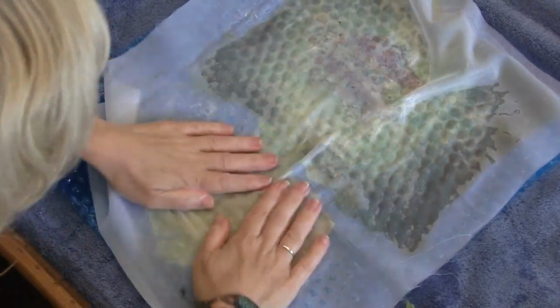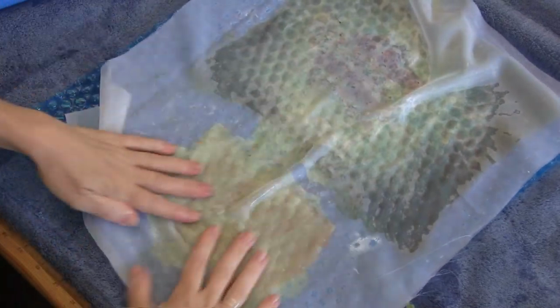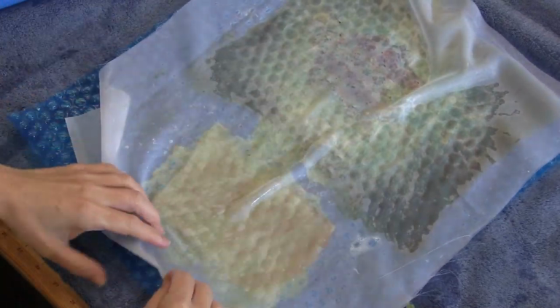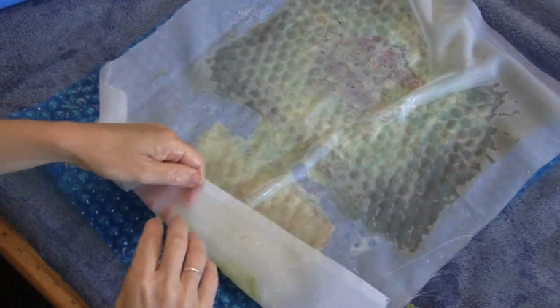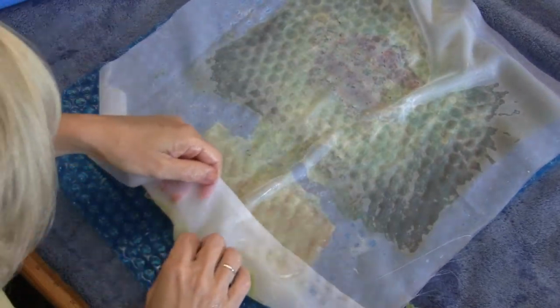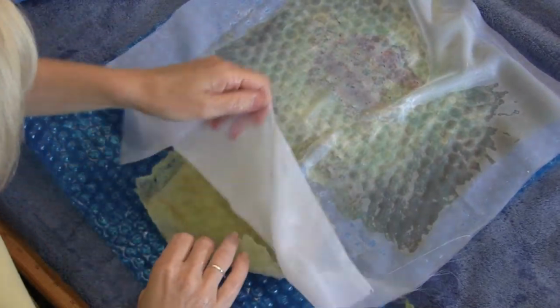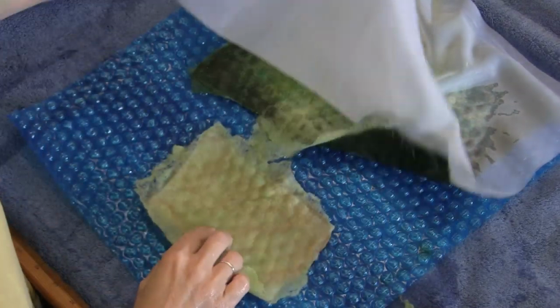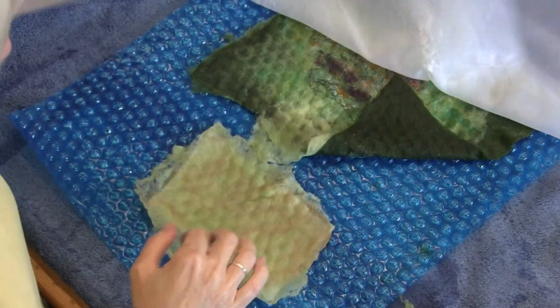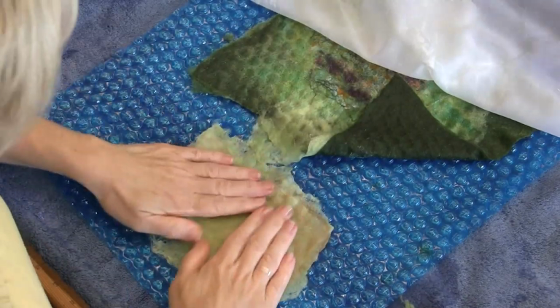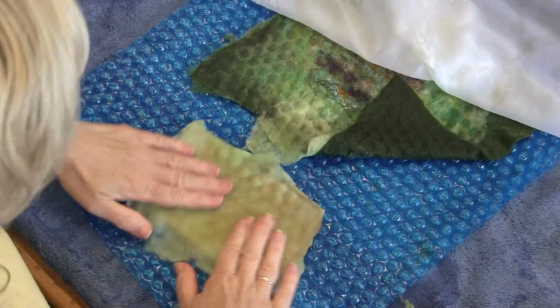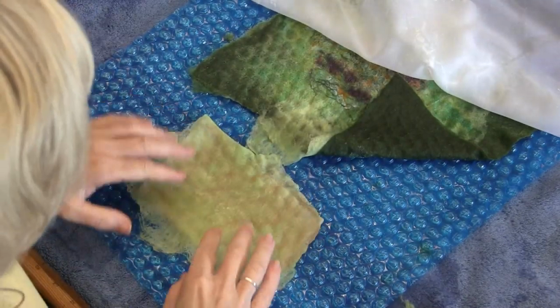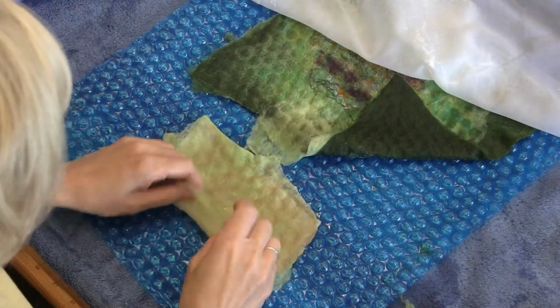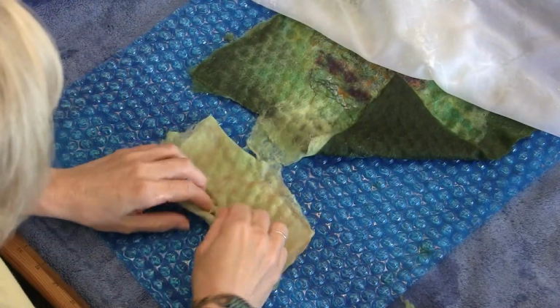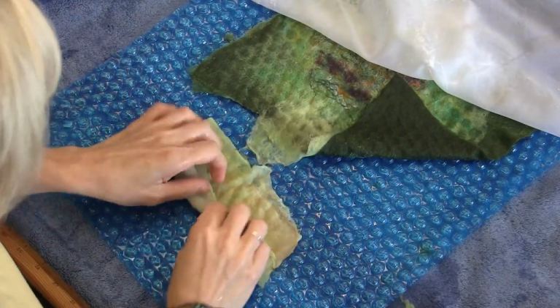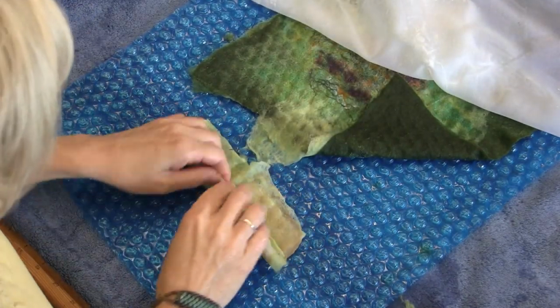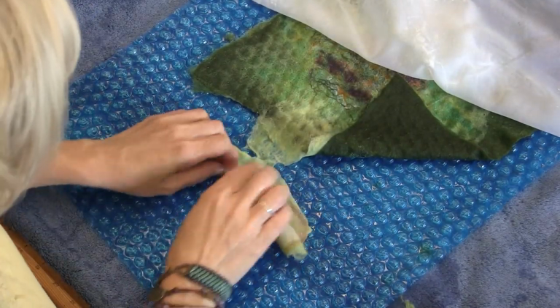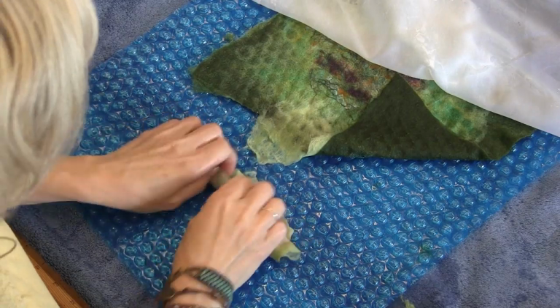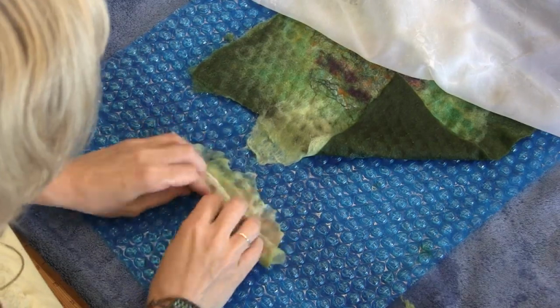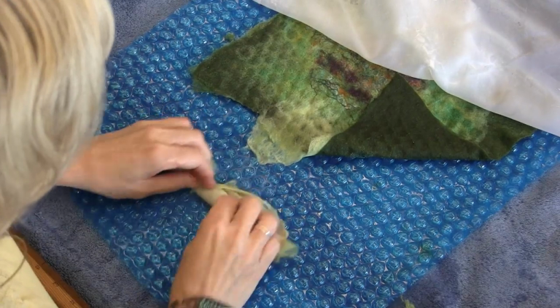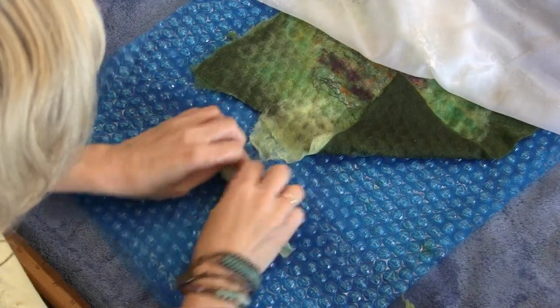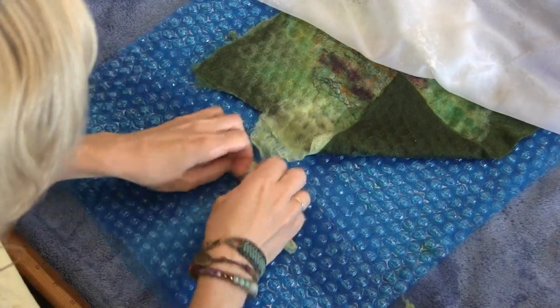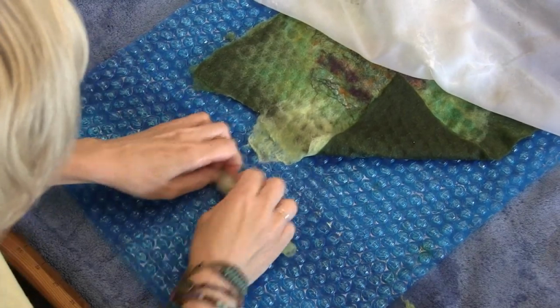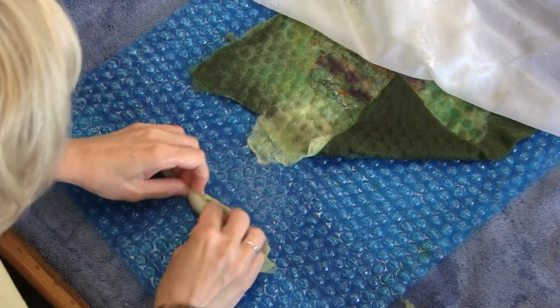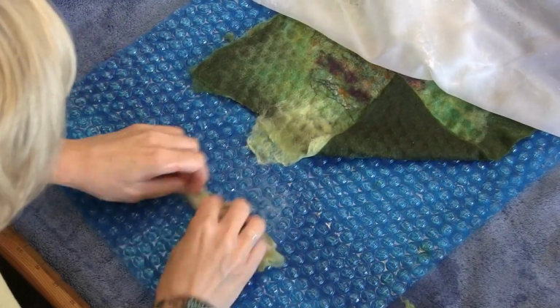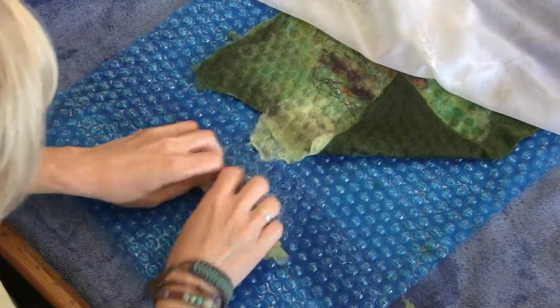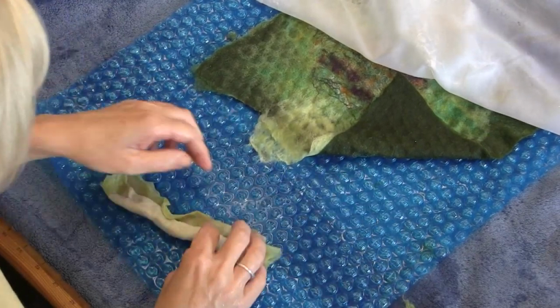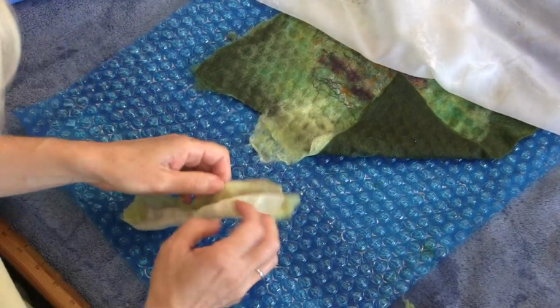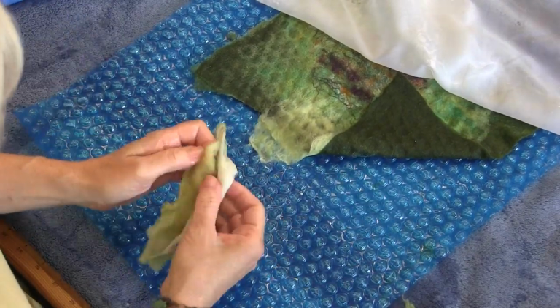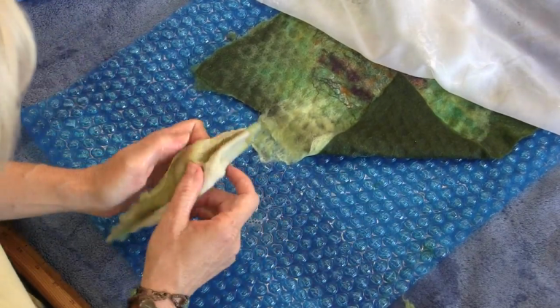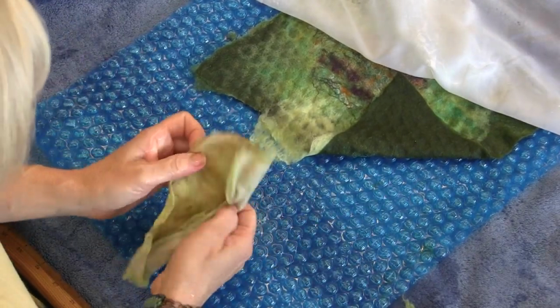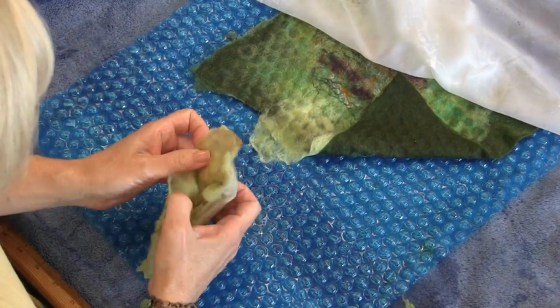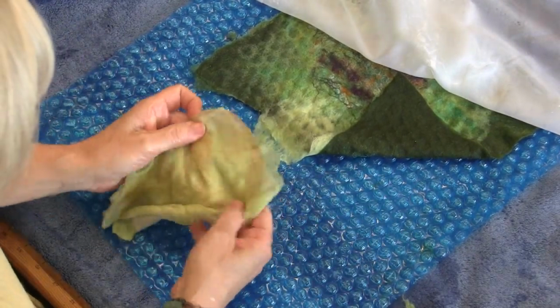The other thing you do is just take this thing off at this point and get it nice and soapy and really work it — it won't felt to itself at this point.